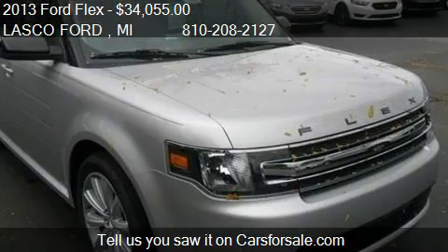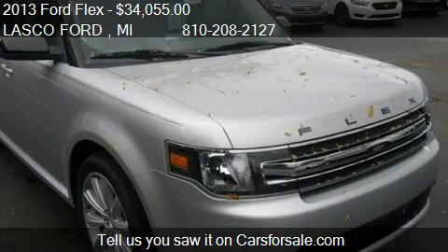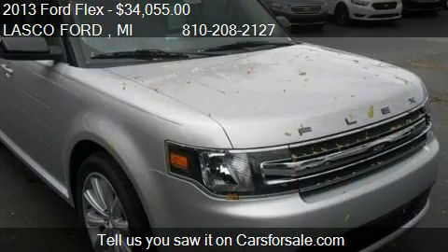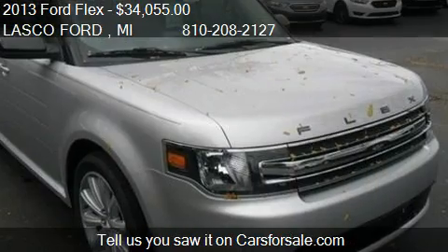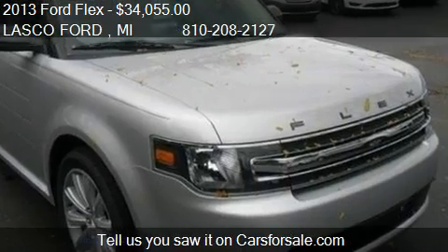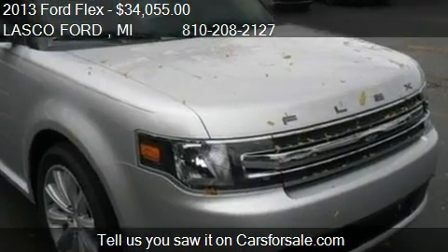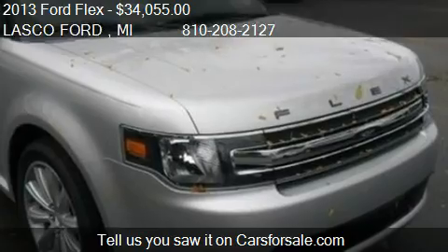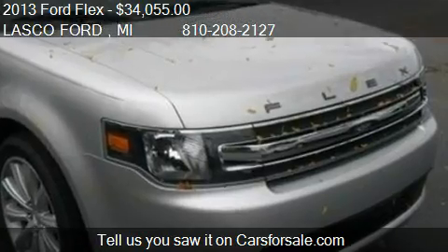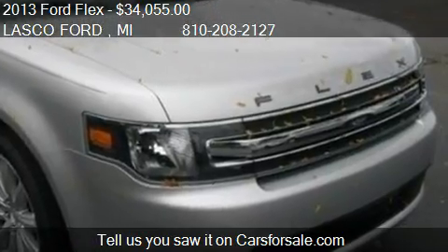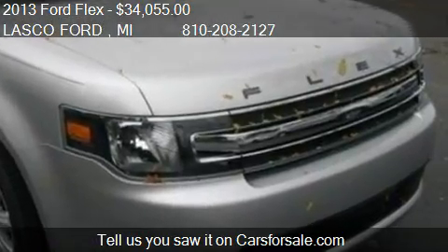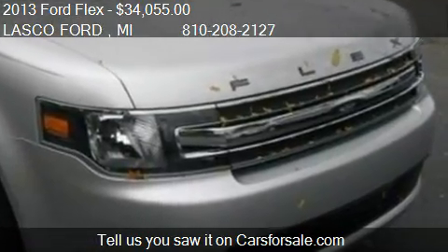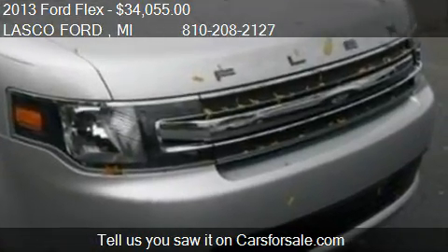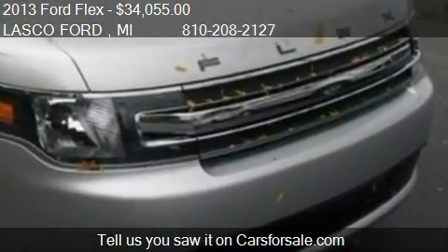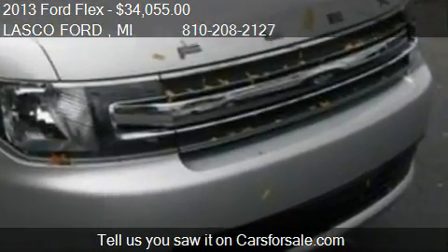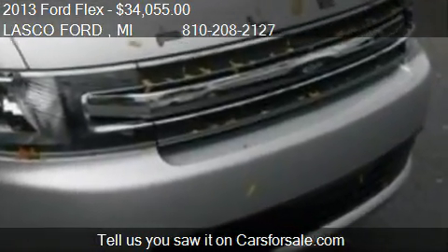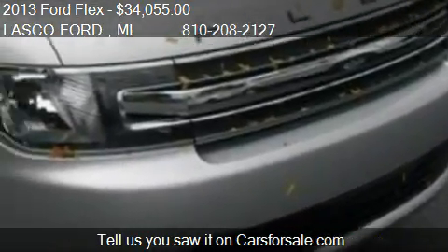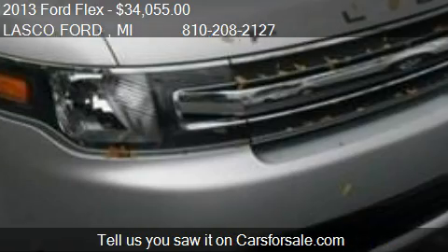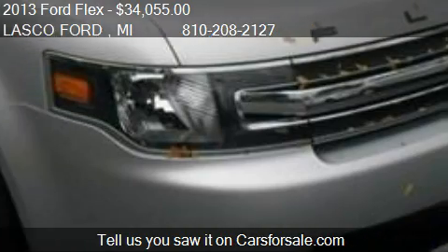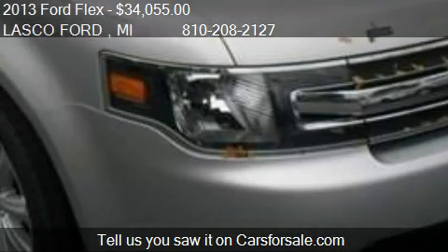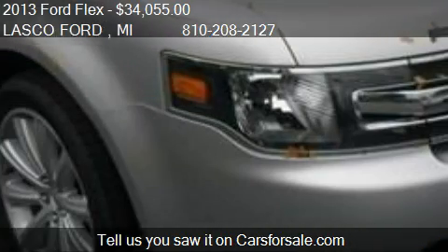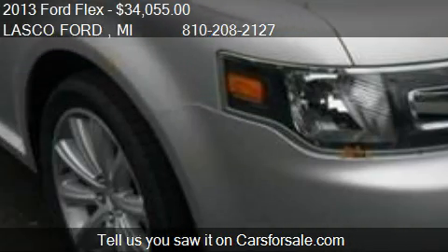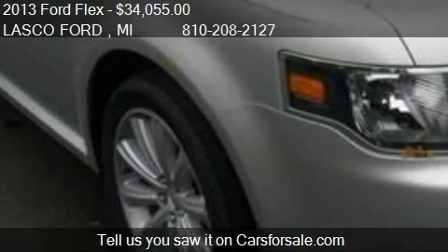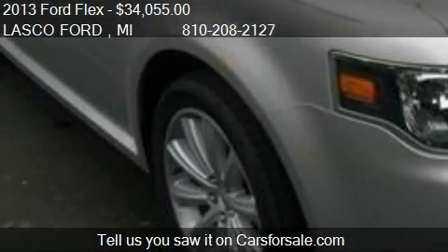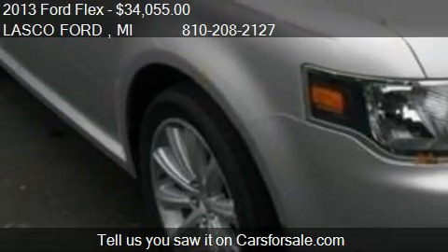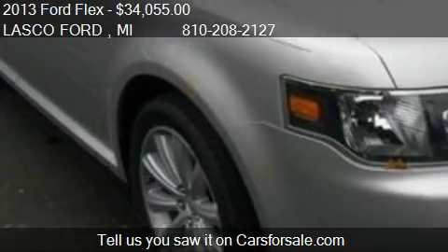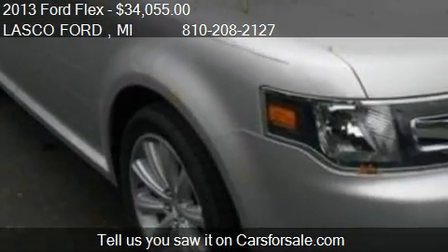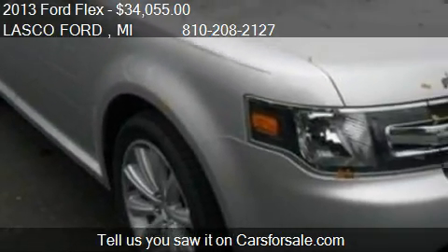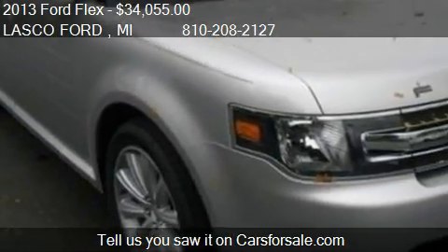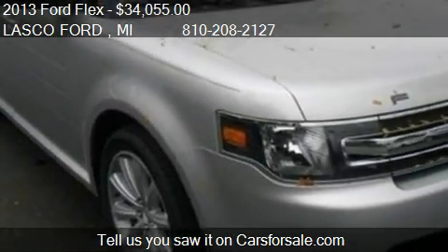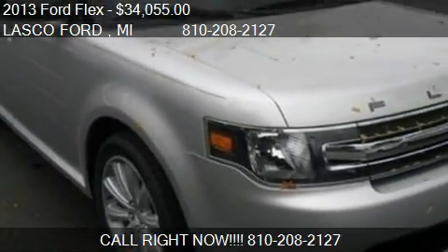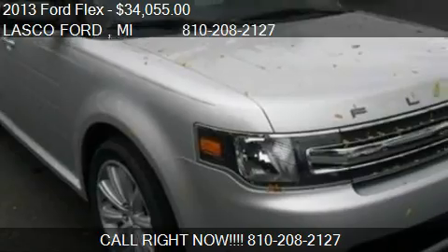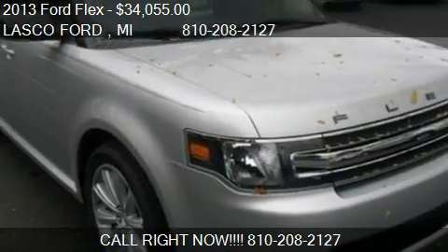Find us at 25250 Owen Road in Fenton, Michigan, on our website, or check us out on carsforsale.com.